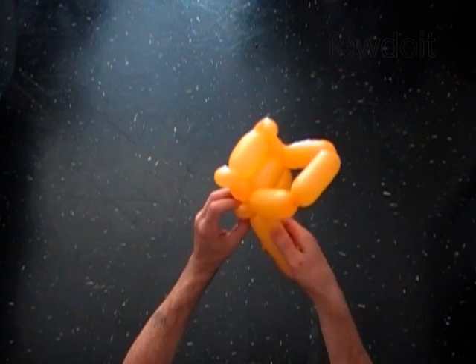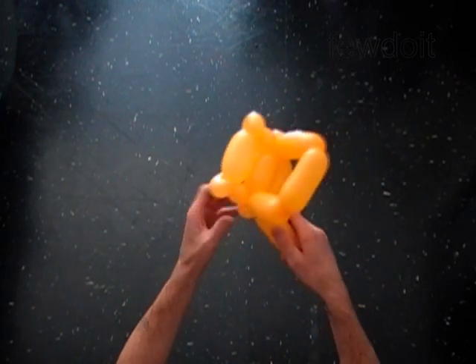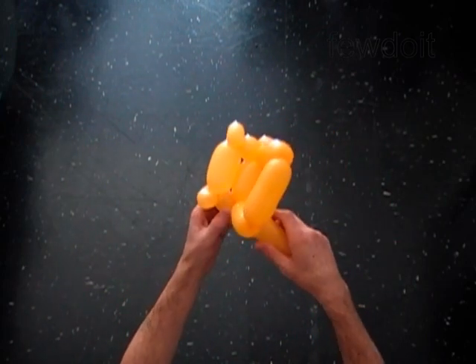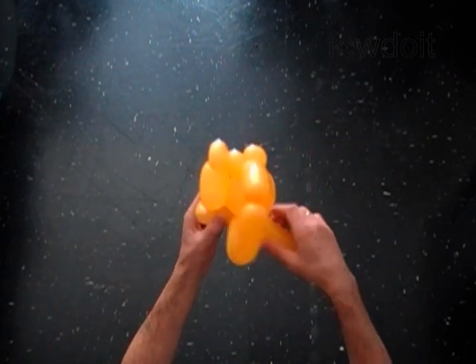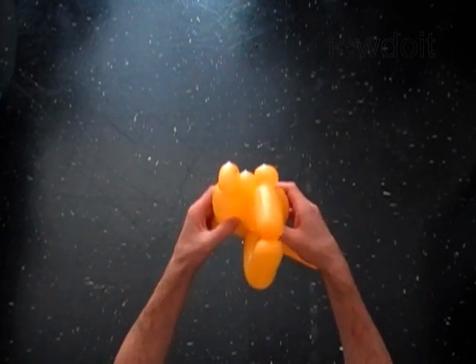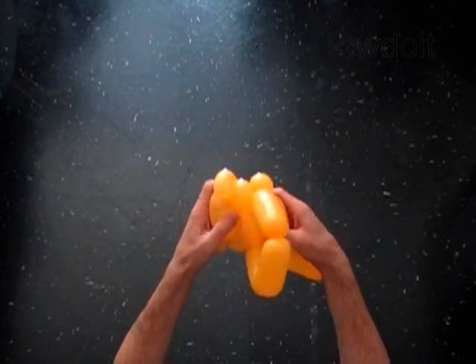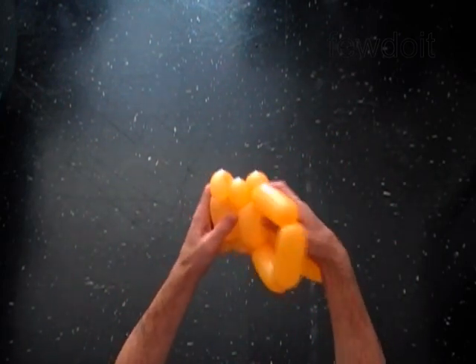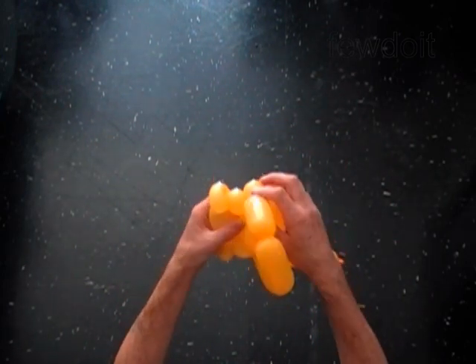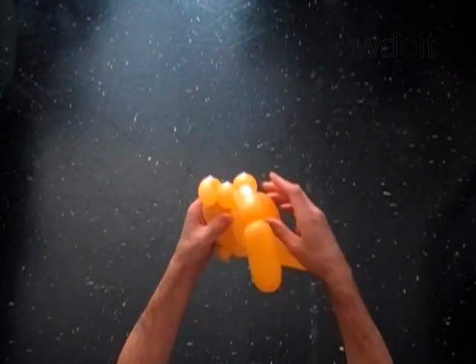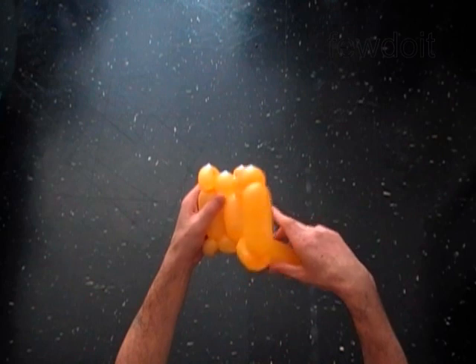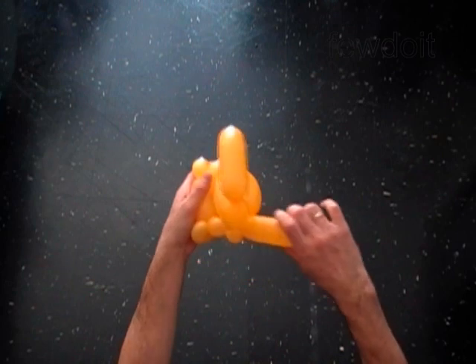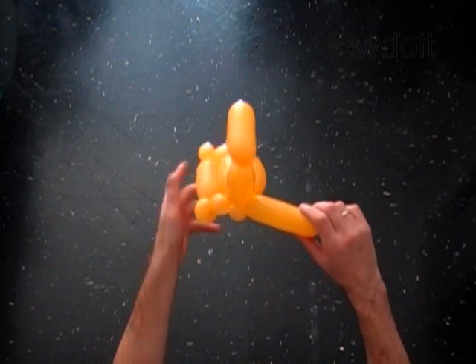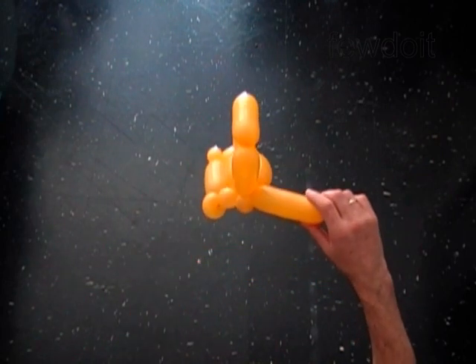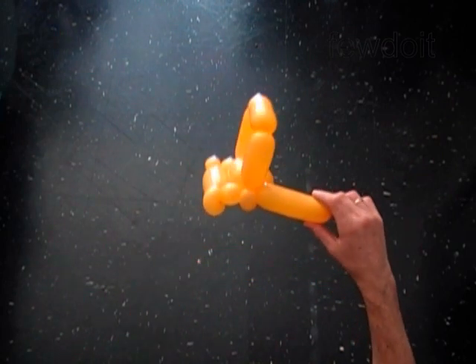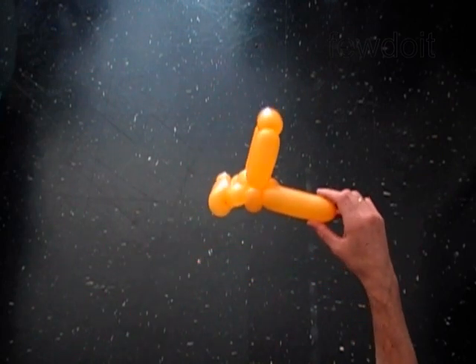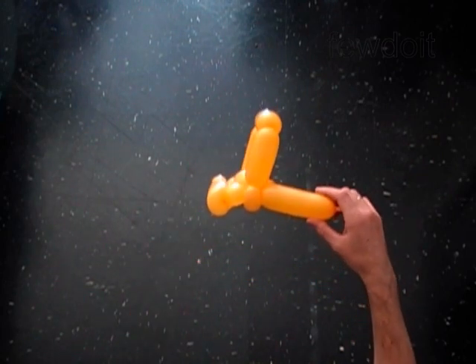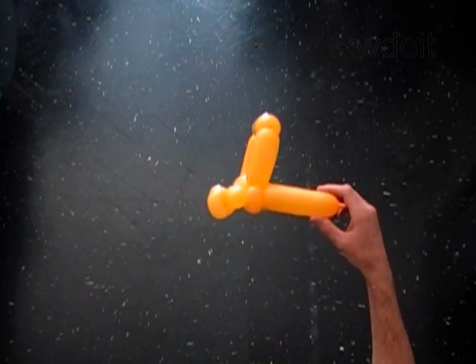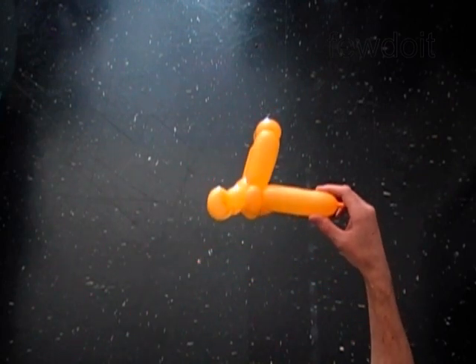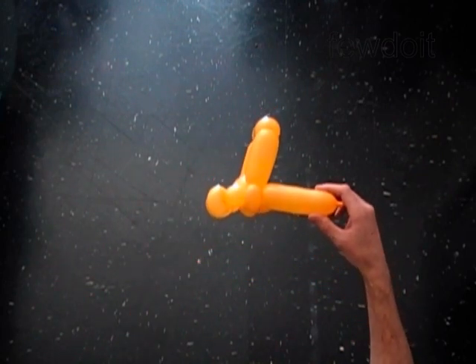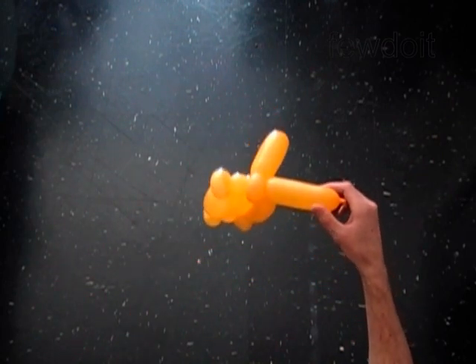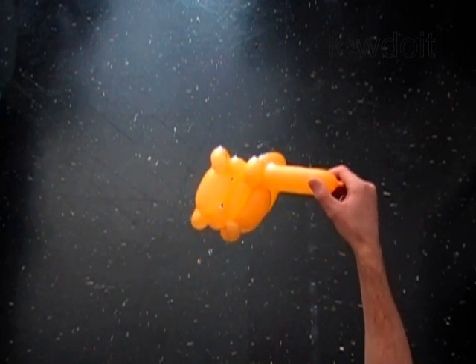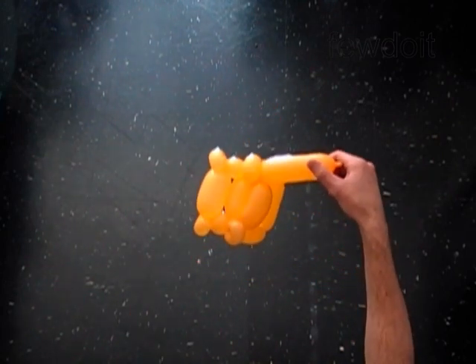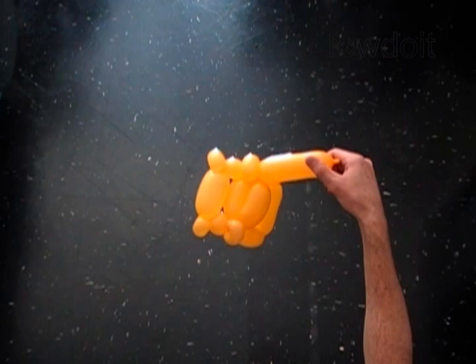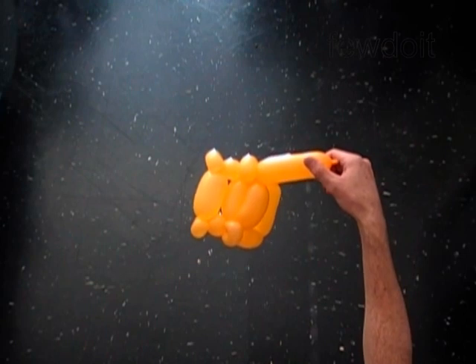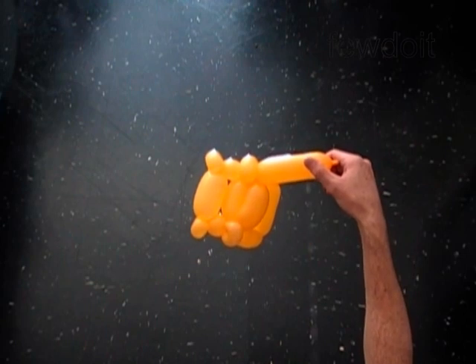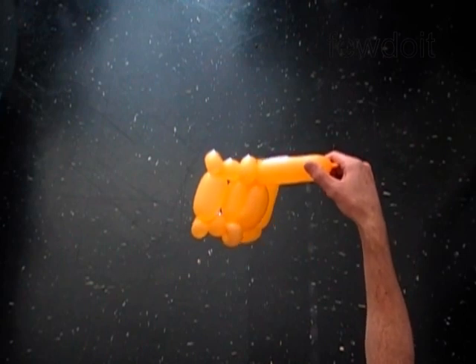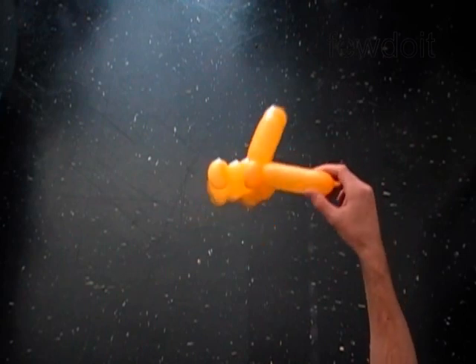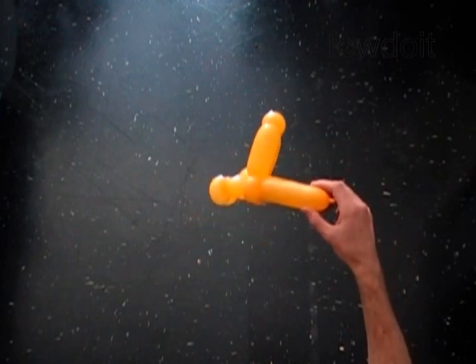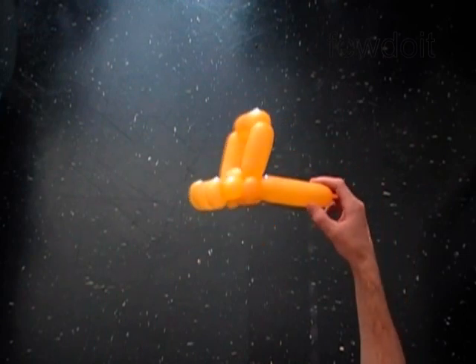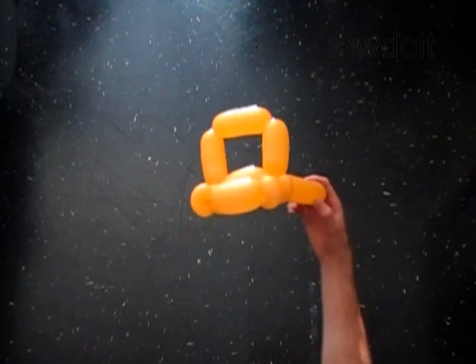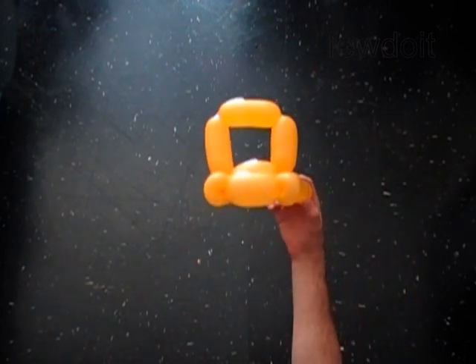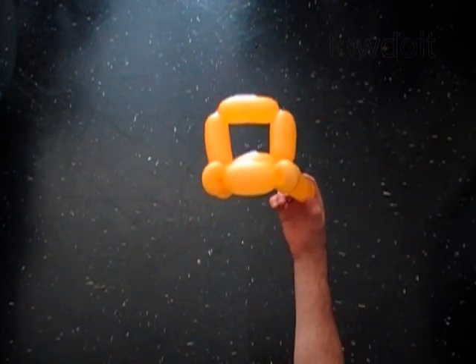The rest of the balloon is the 13th bubble. It should be at least four inches. We have made the front part of the car. Here is the side view and front view.